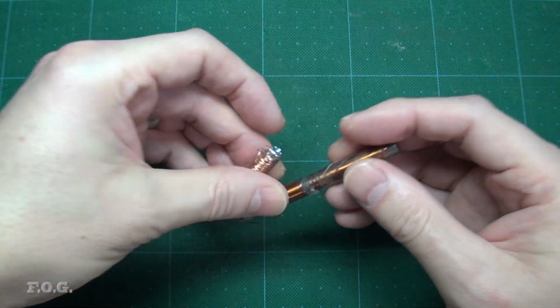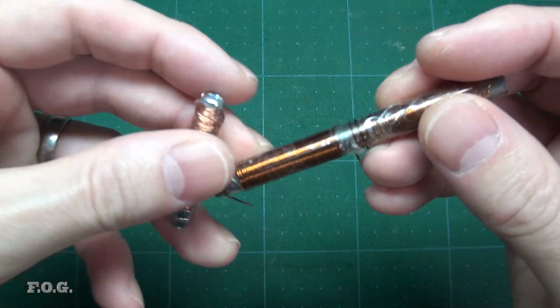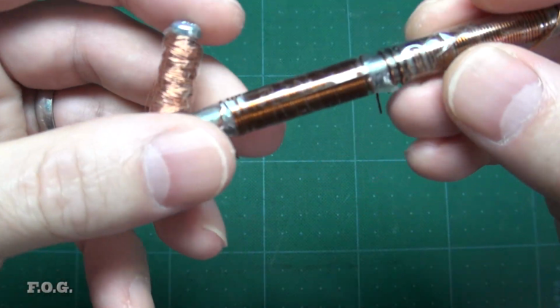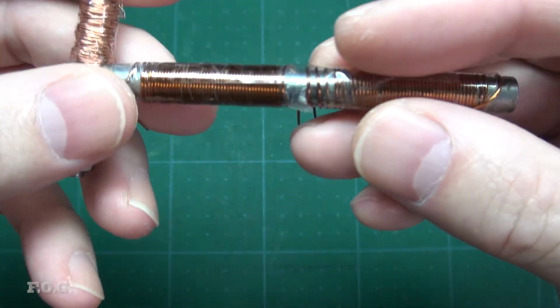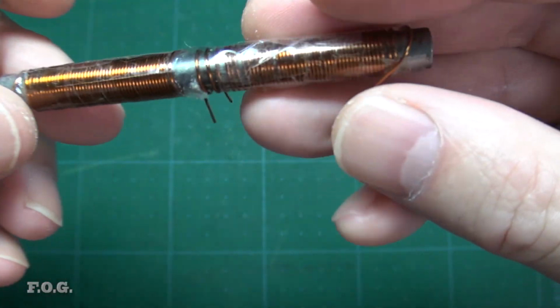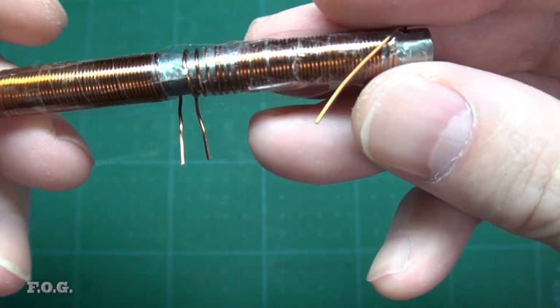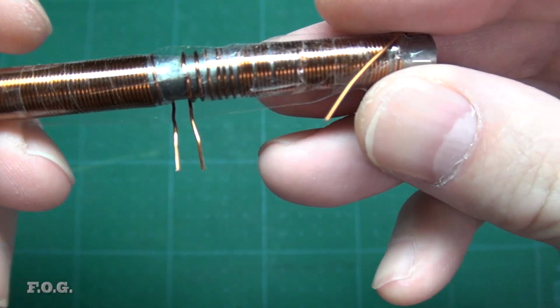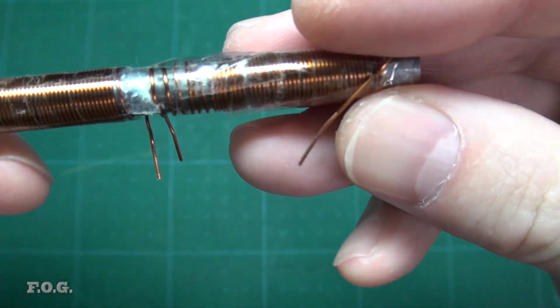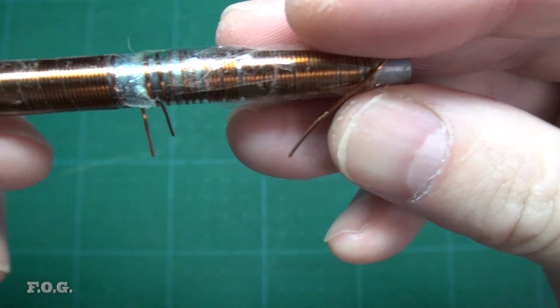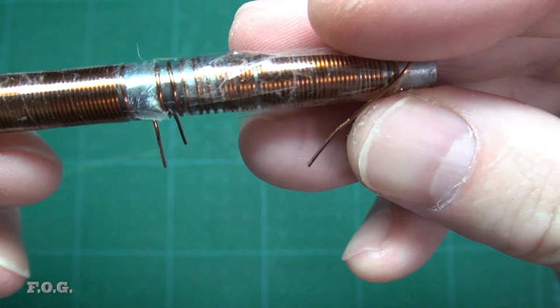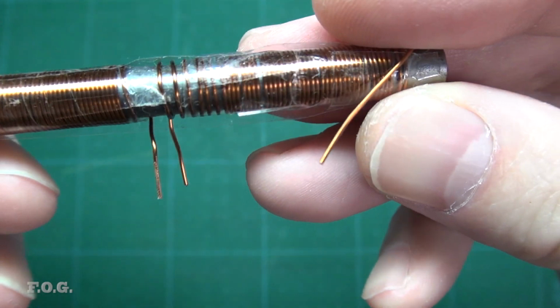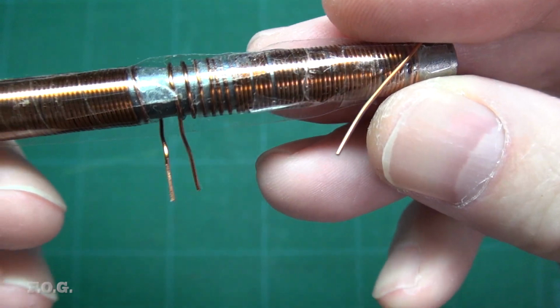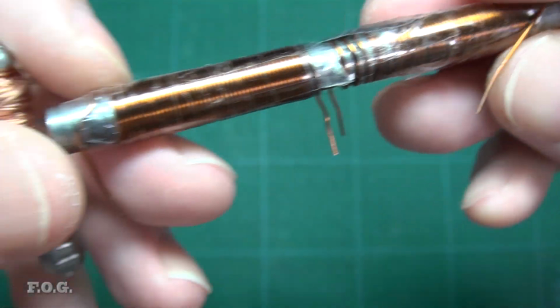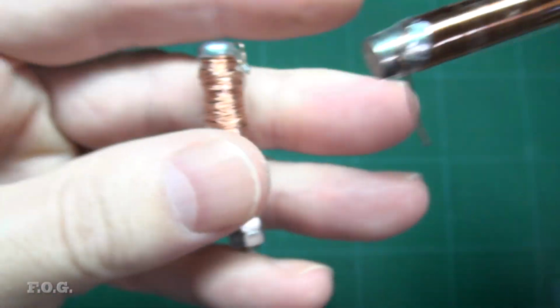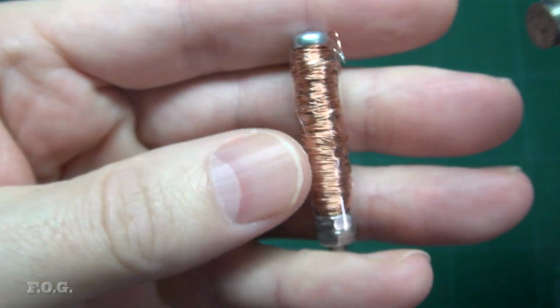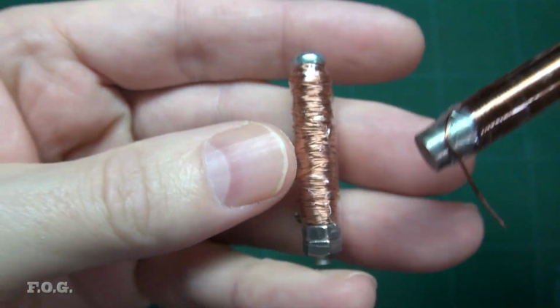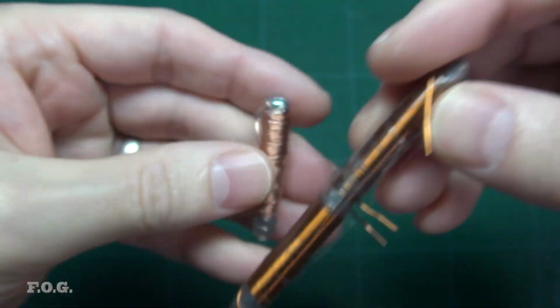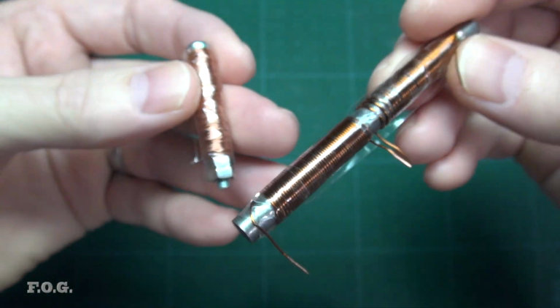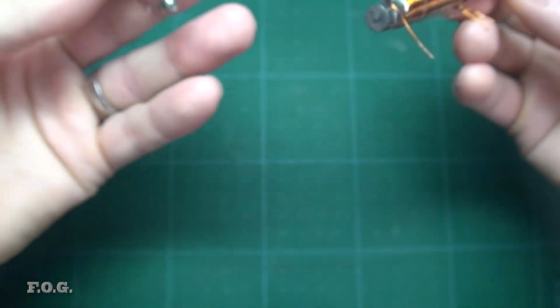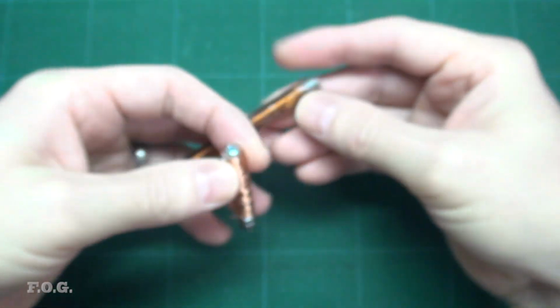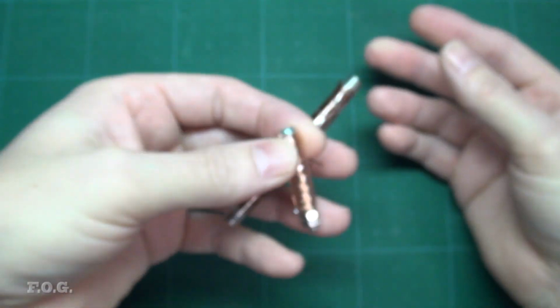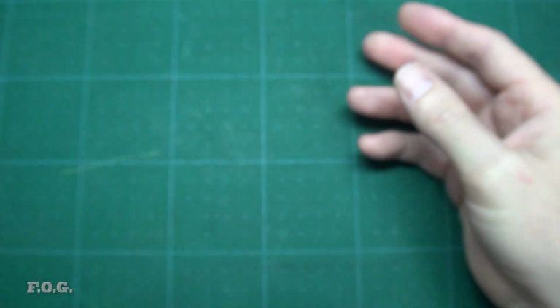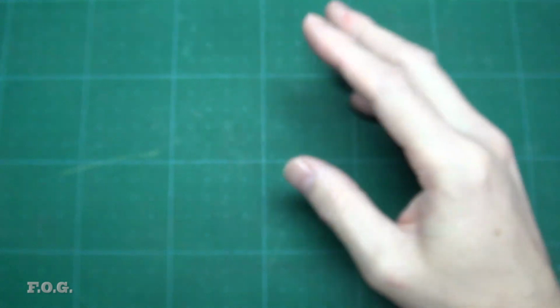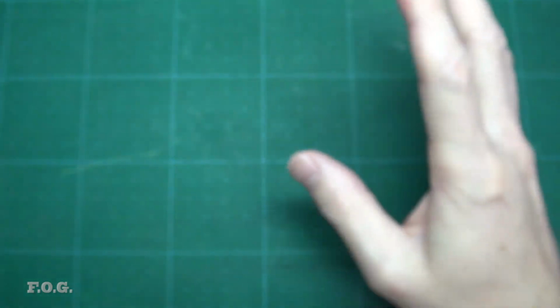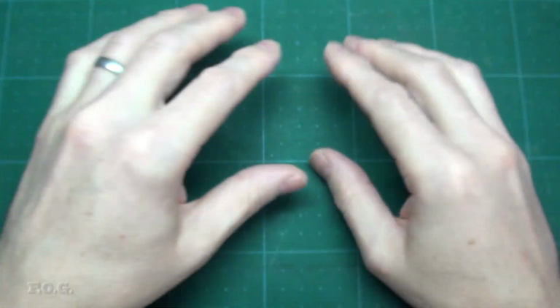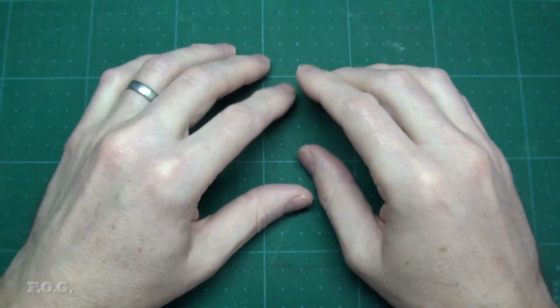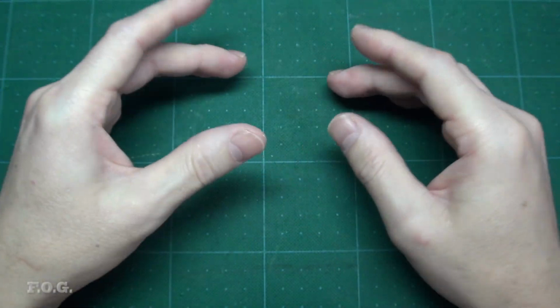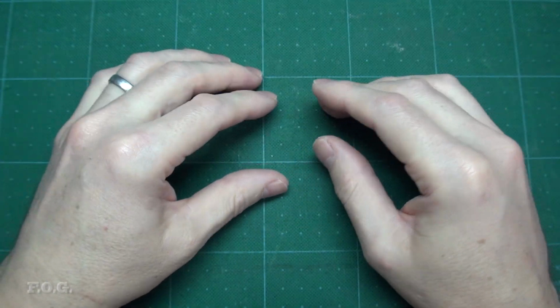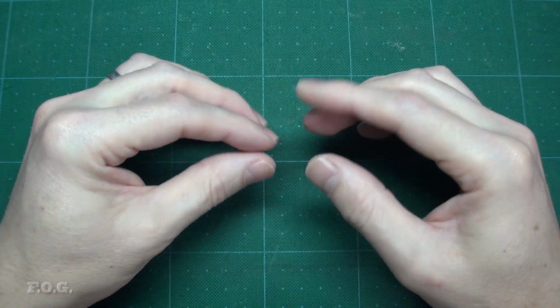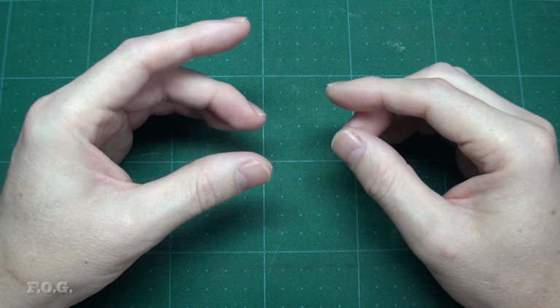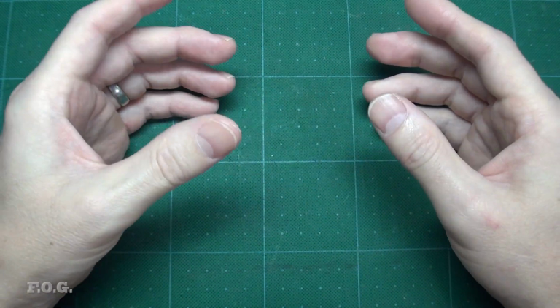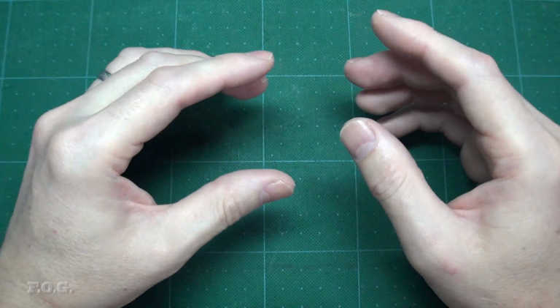Originally I wound a couple of electromagnets manually but quickly found this tedious and difficult to keep the windings tight, and I also kept losing count due to my ADHD. So I decided to create an overly complicated mechanism that could automatically wind the coils for me.